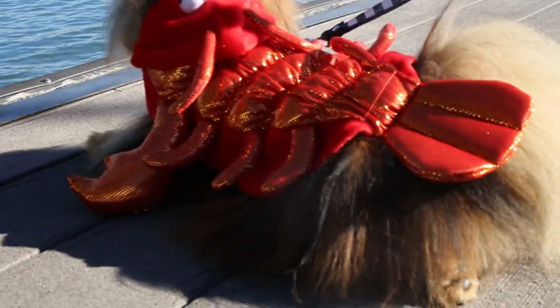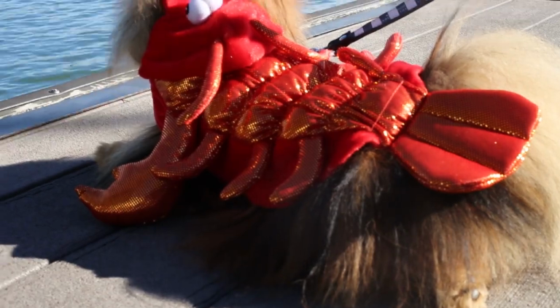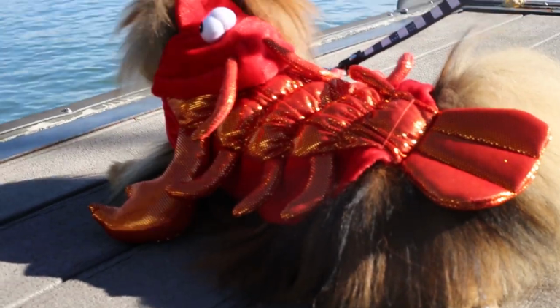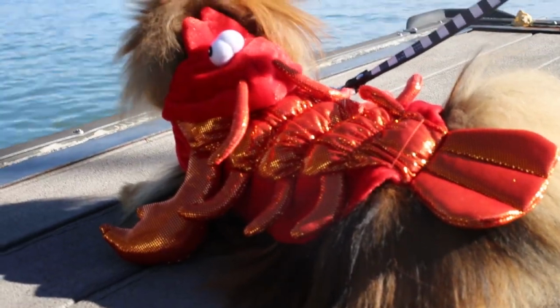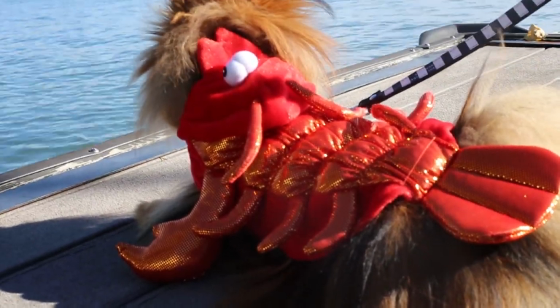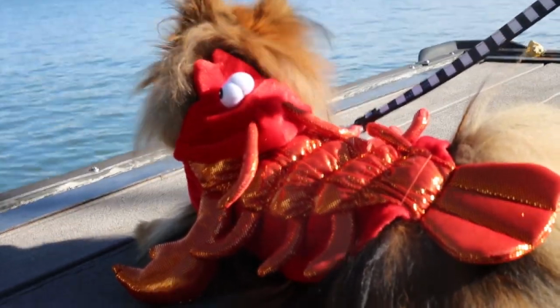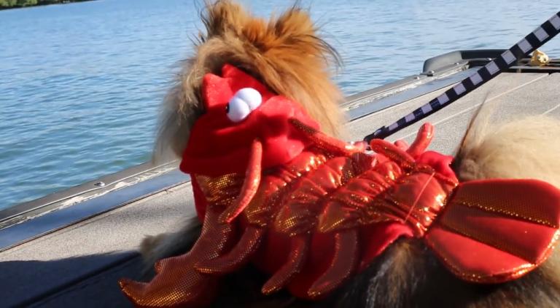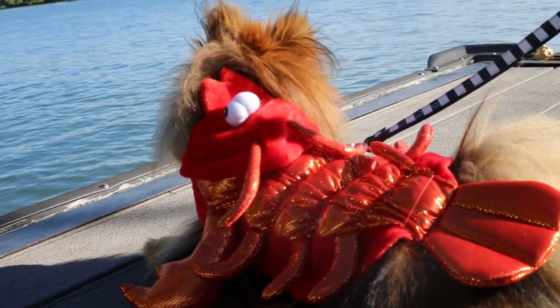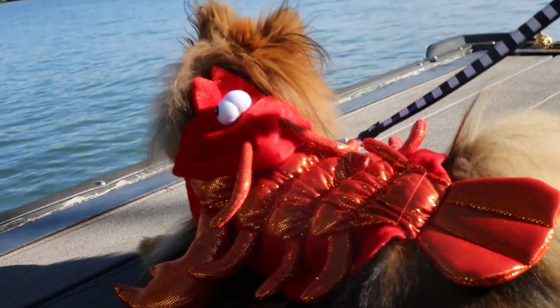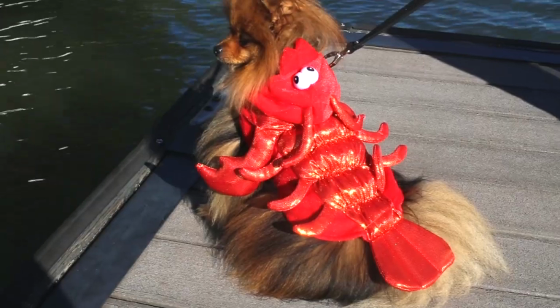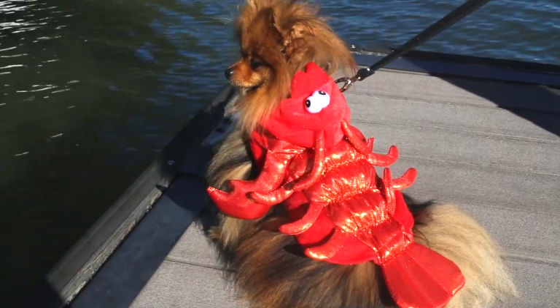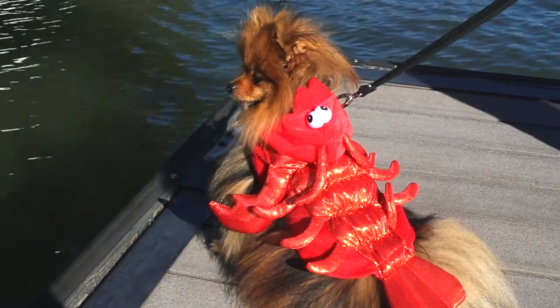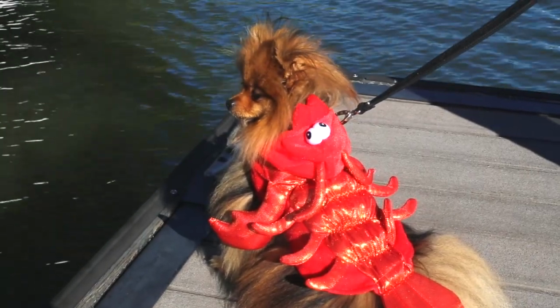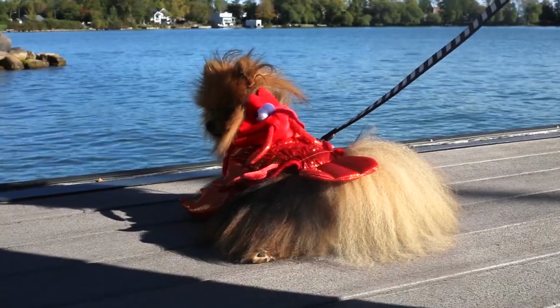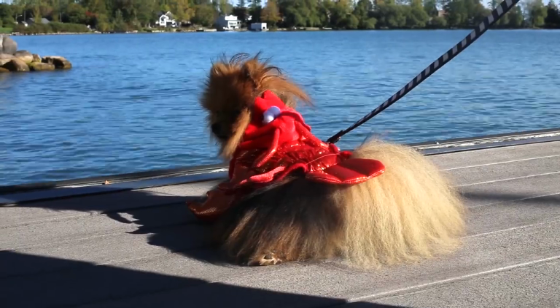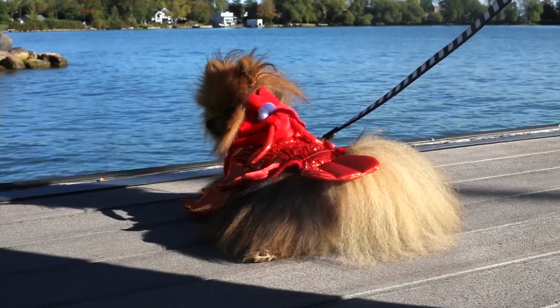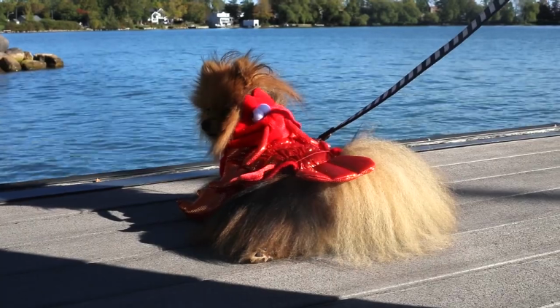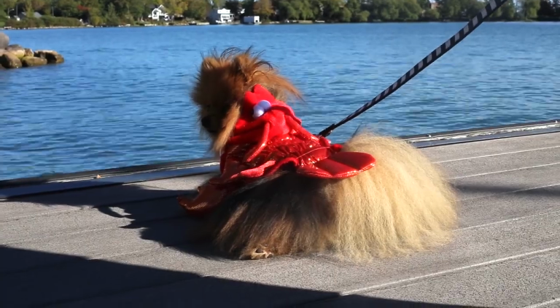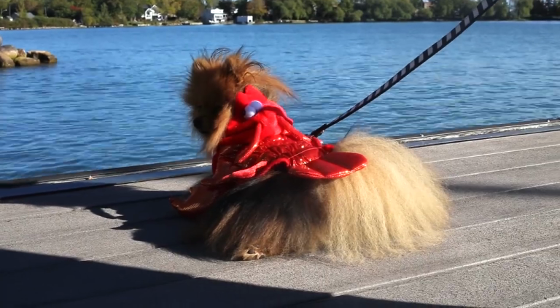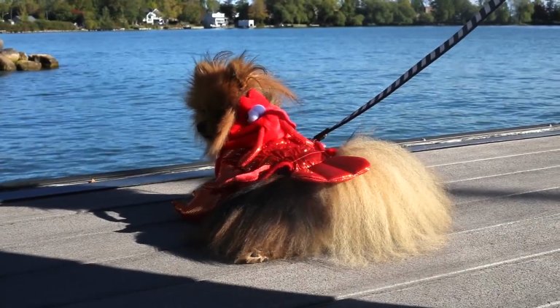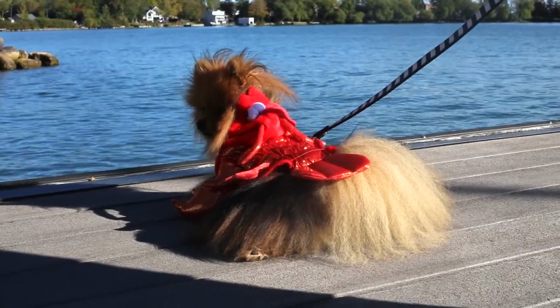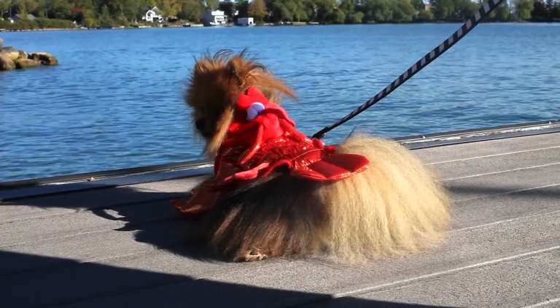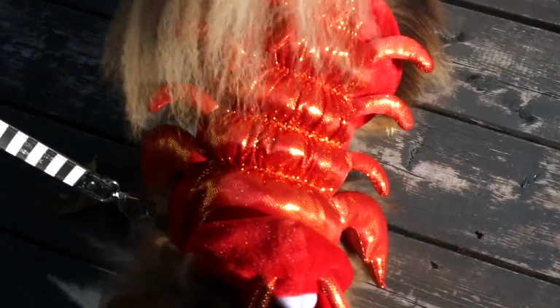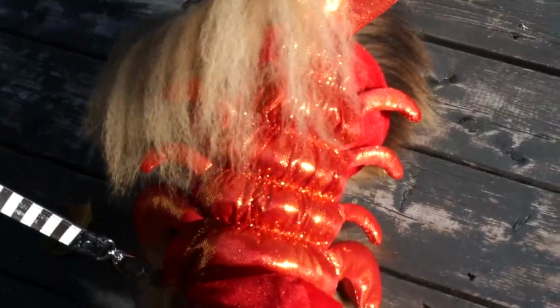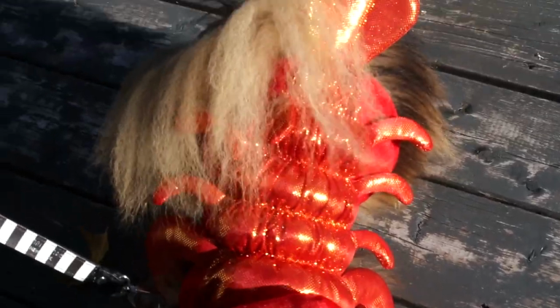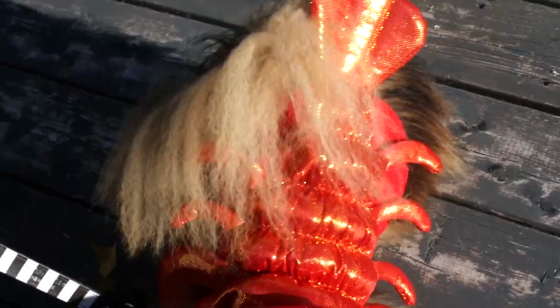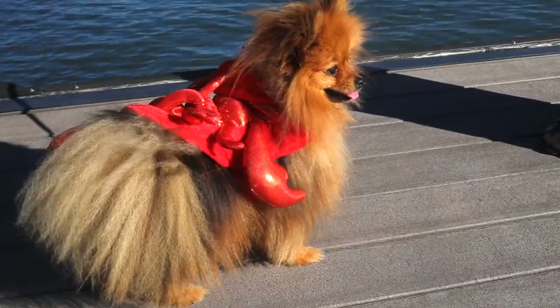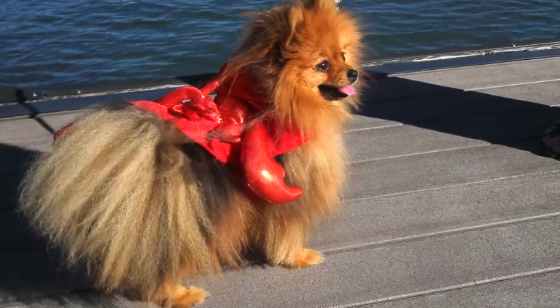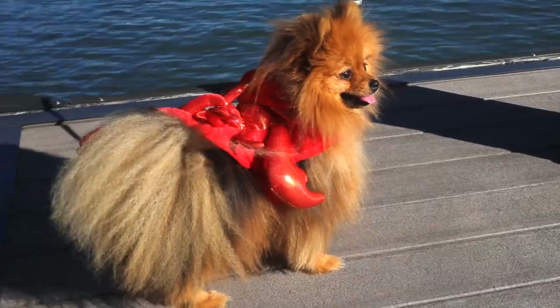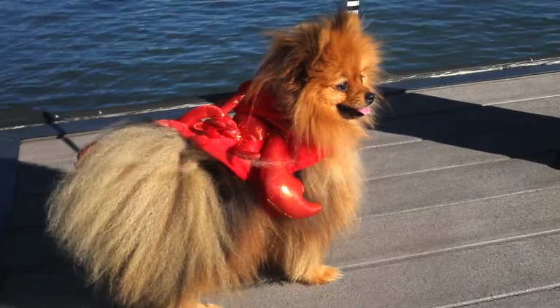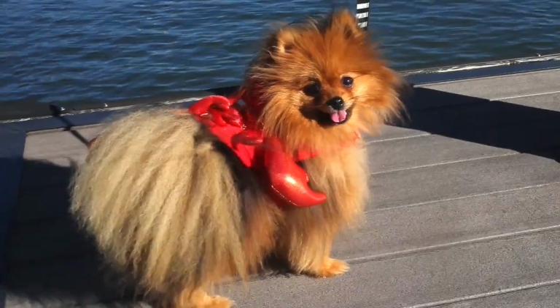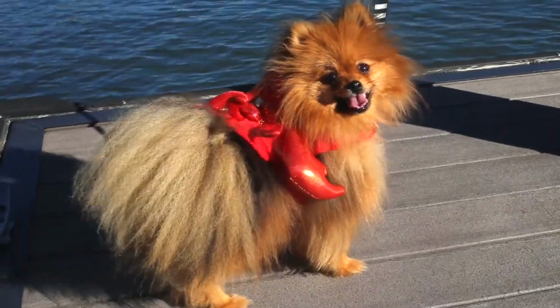Next we have a sparkly lobster. We went all the way up to my cottage to film this one, and he looks so cute in the sun — it's so pretty and glittery. And he loved playing with the little legs. He thought they were a toy.